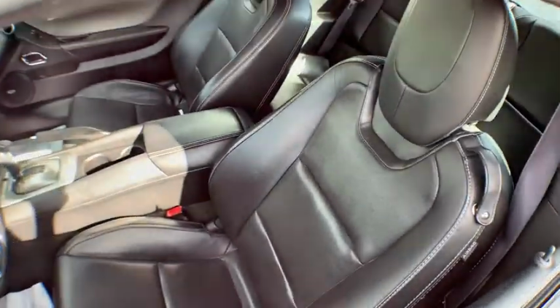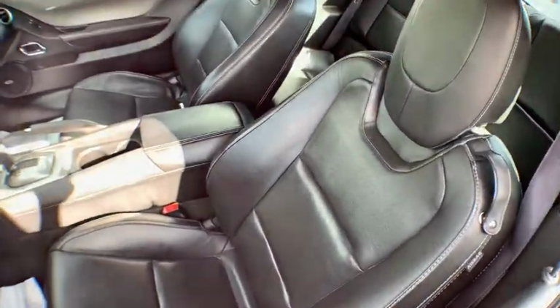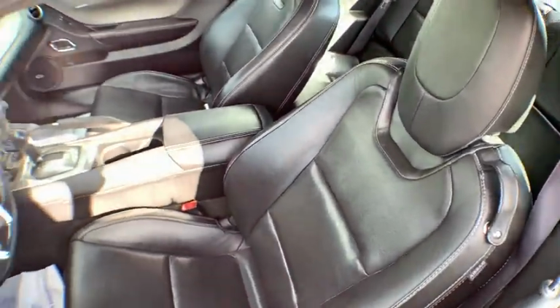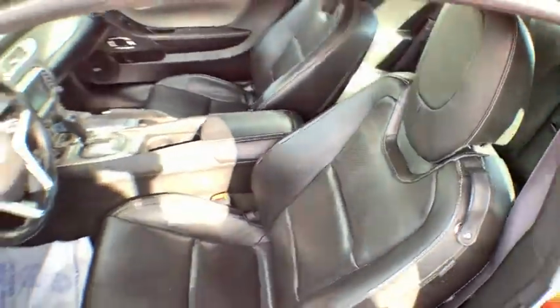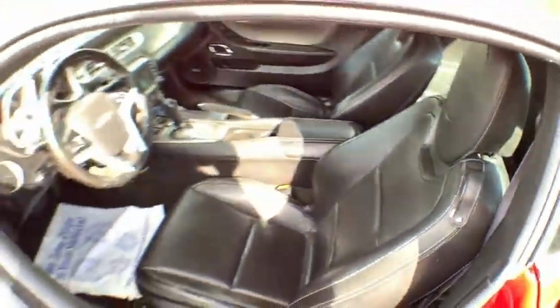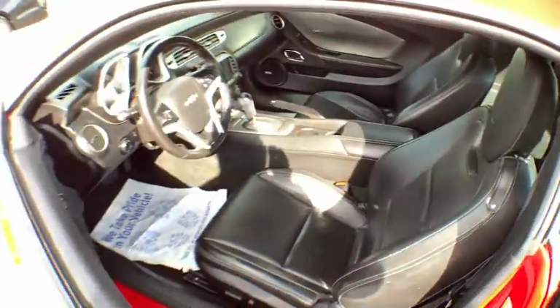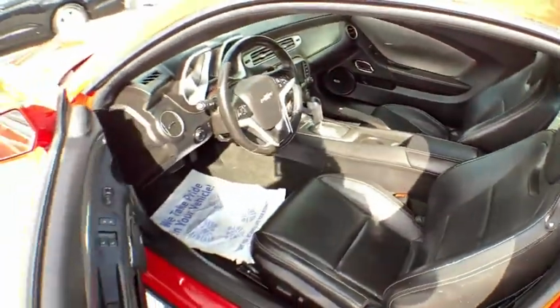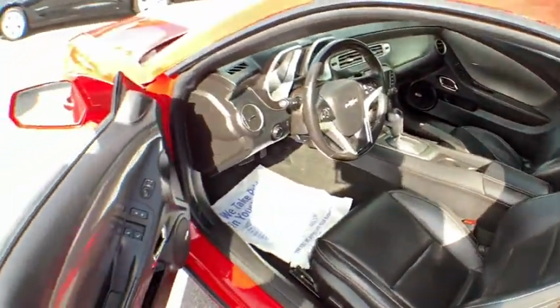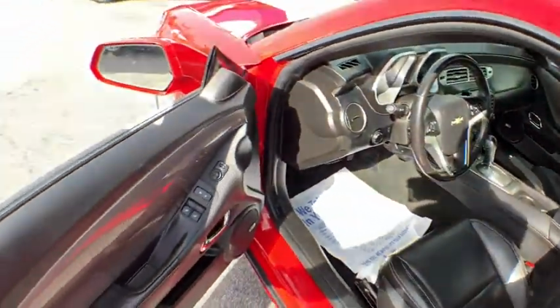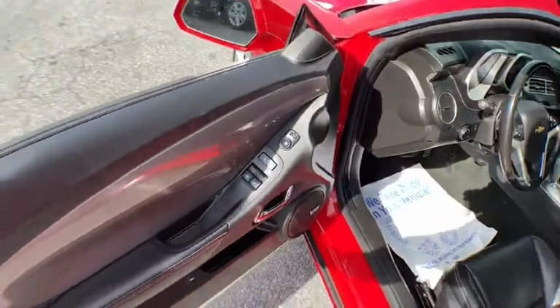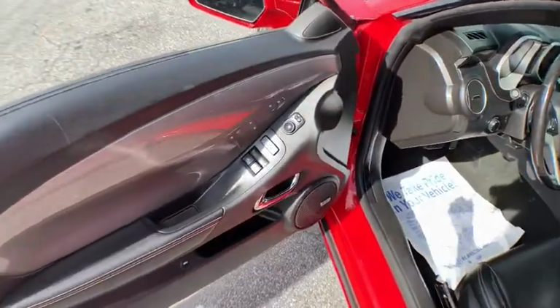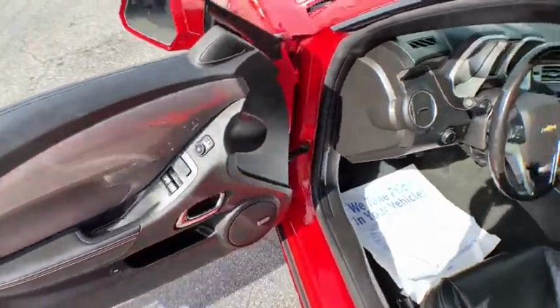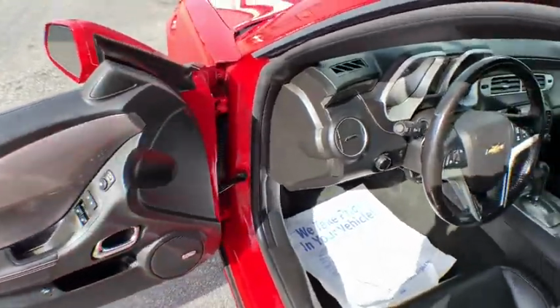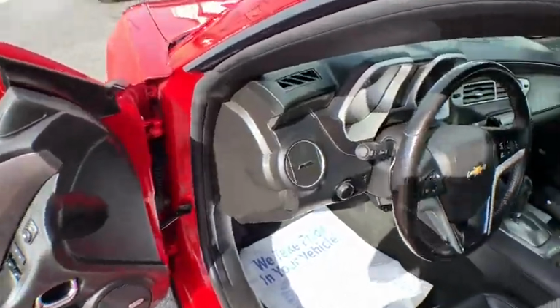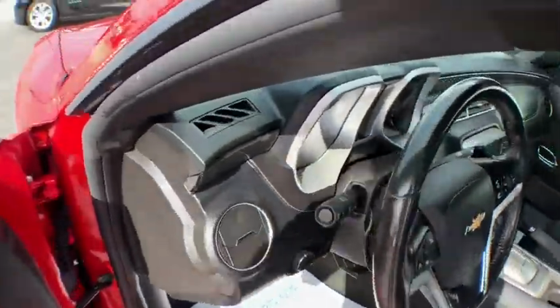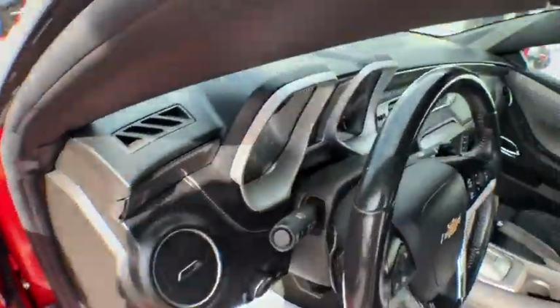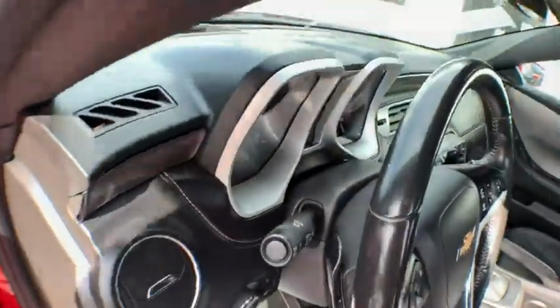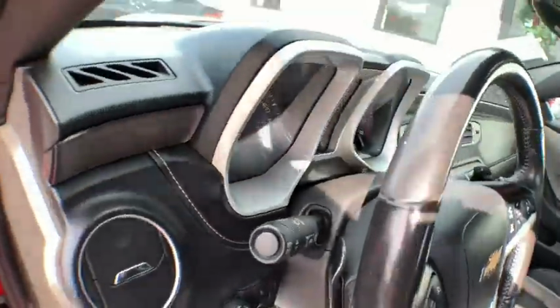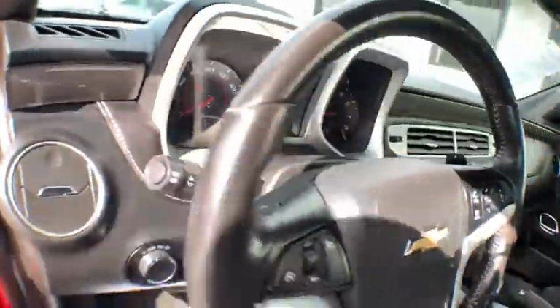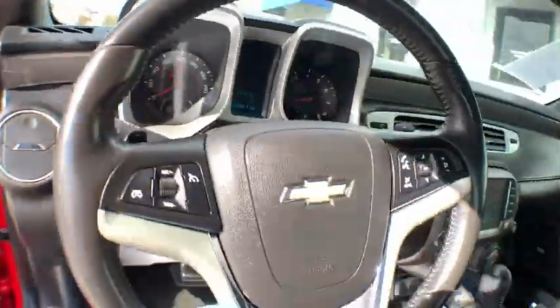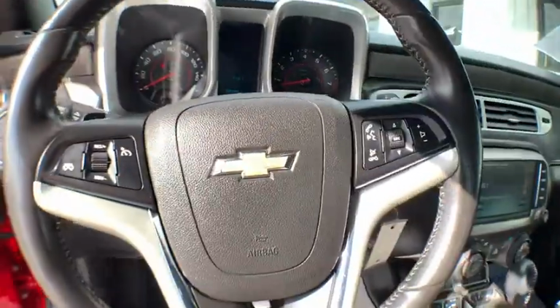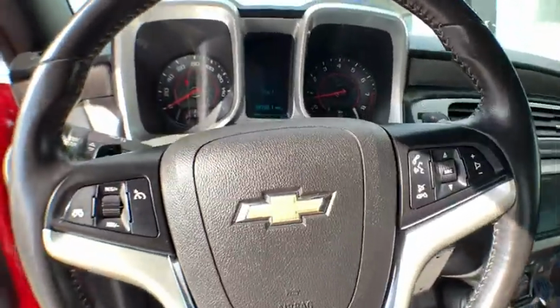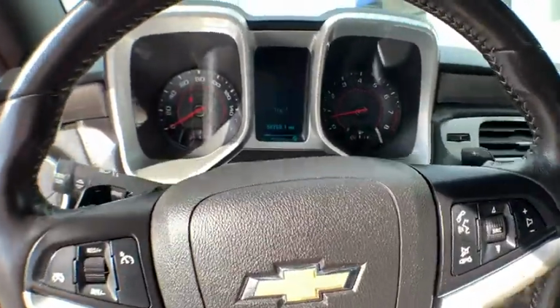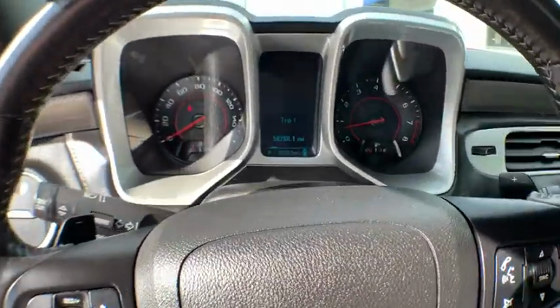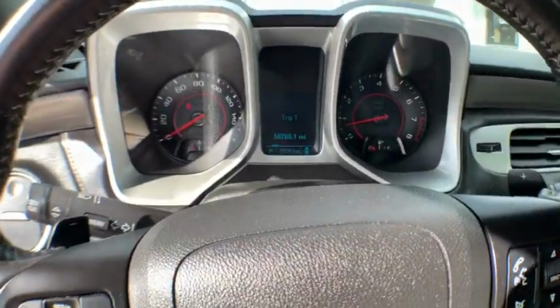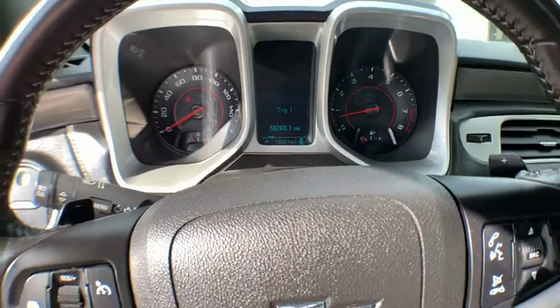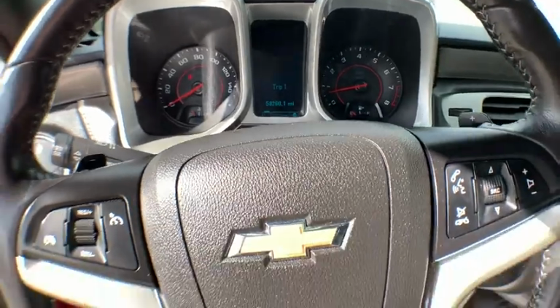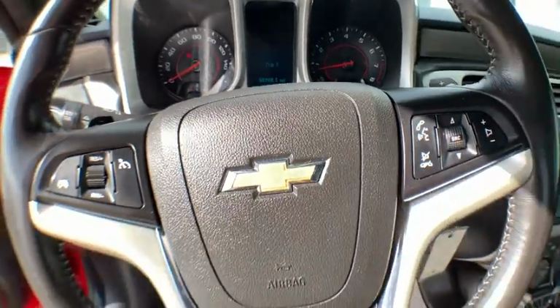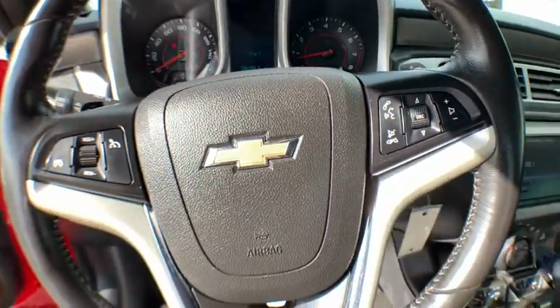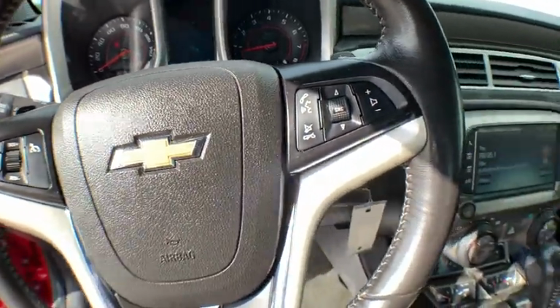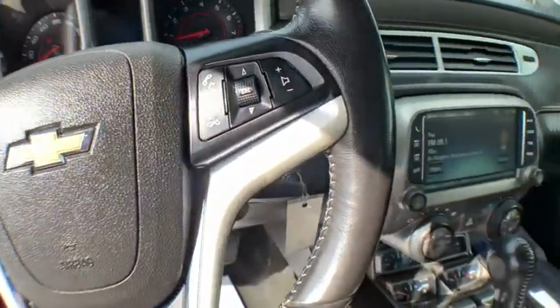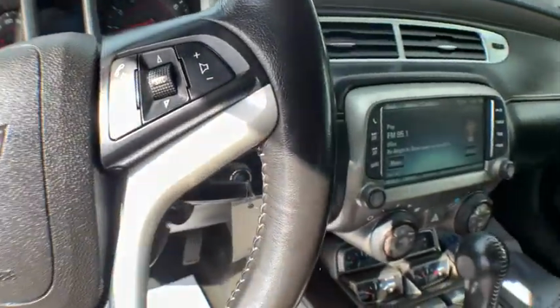OnStar, XM satellite radio, leather-wrapped steering wheel, power steering, front floor mat, fog lights, power windows, side airbag, remote keyless entry.